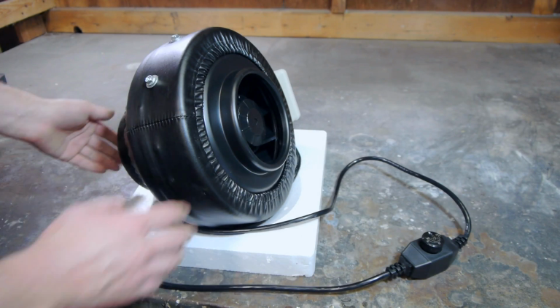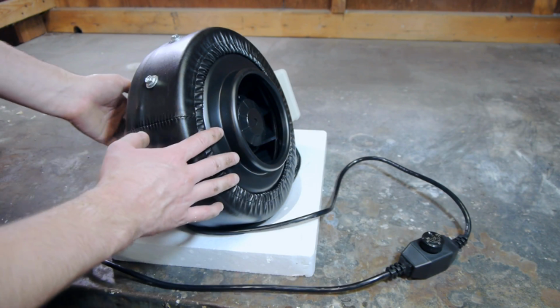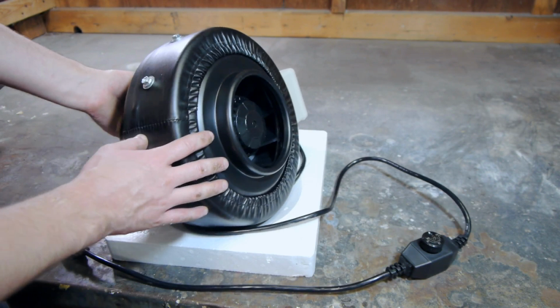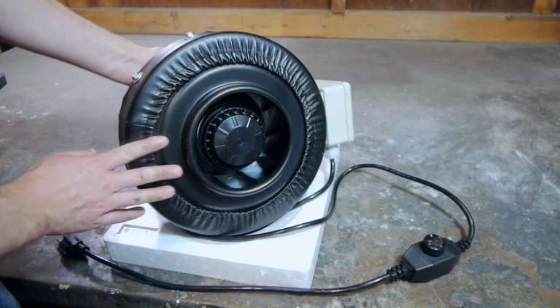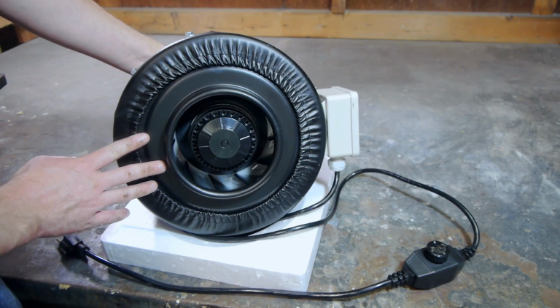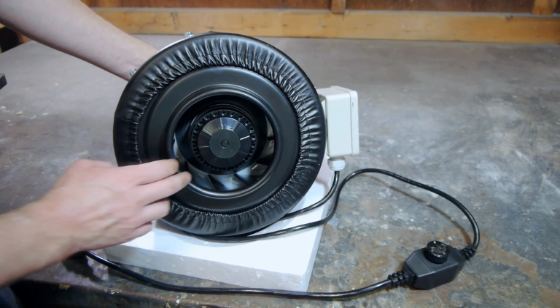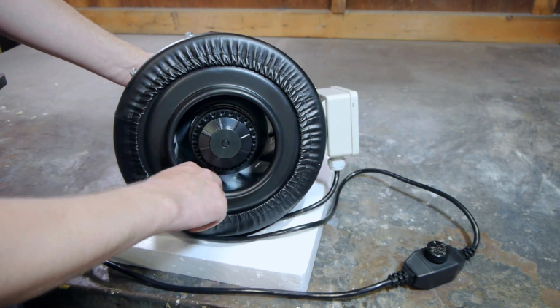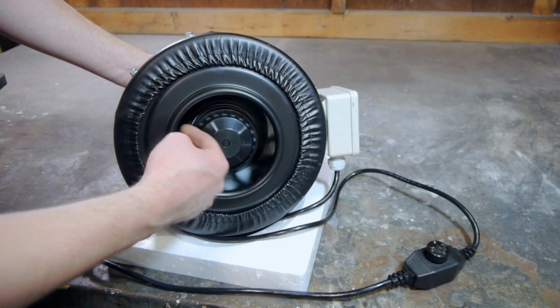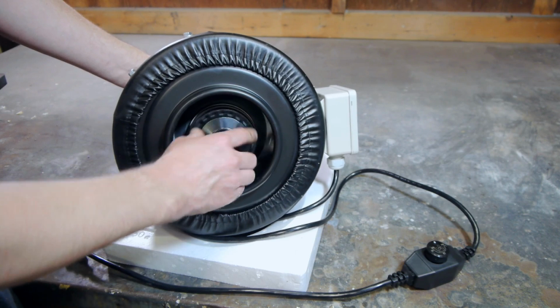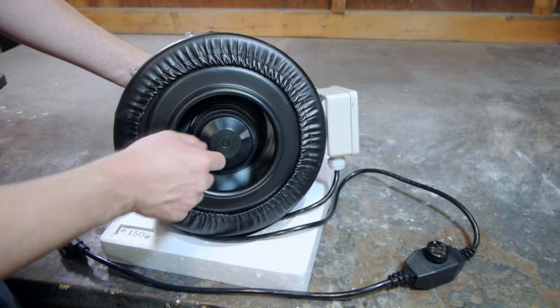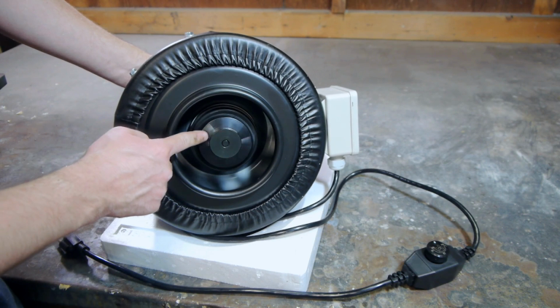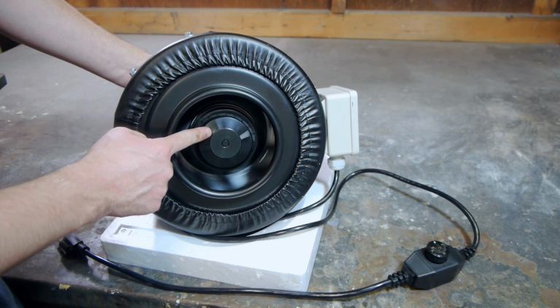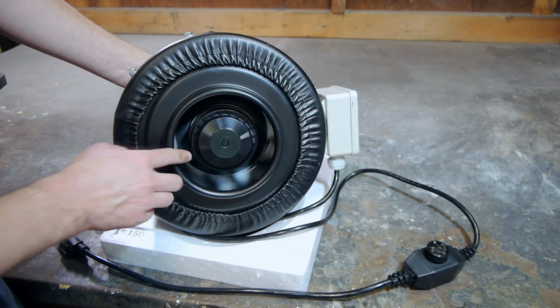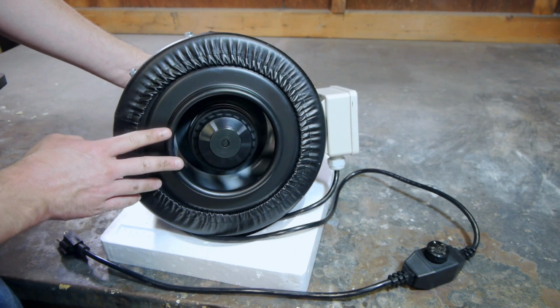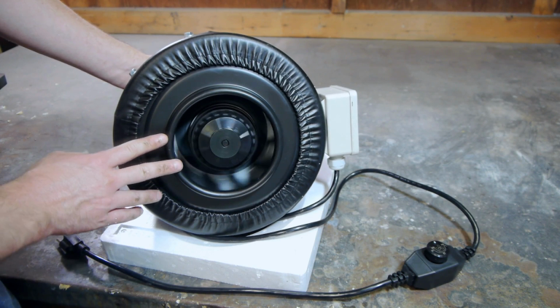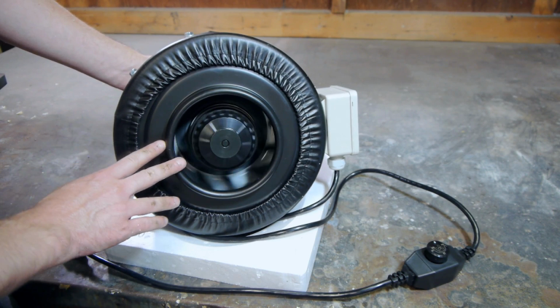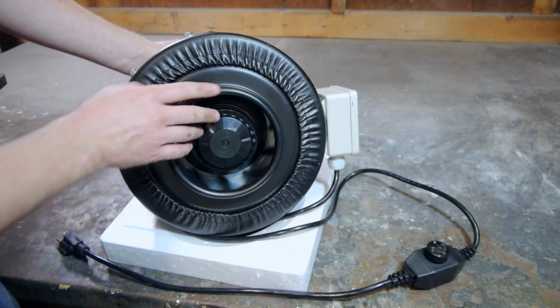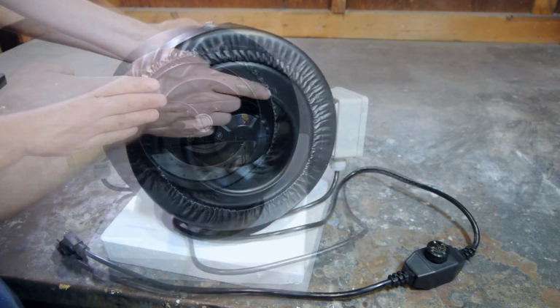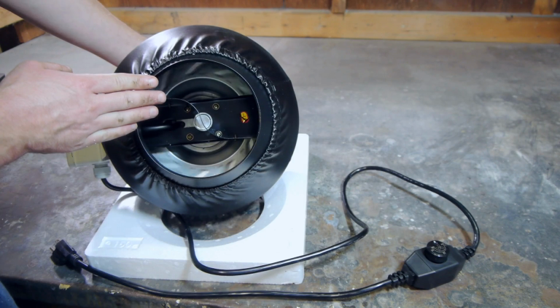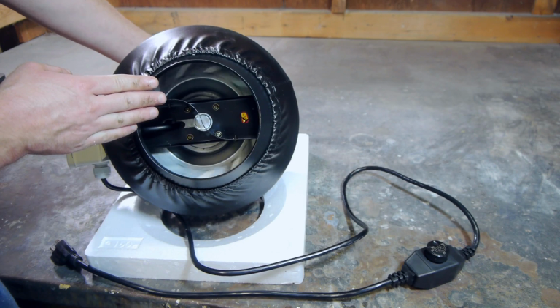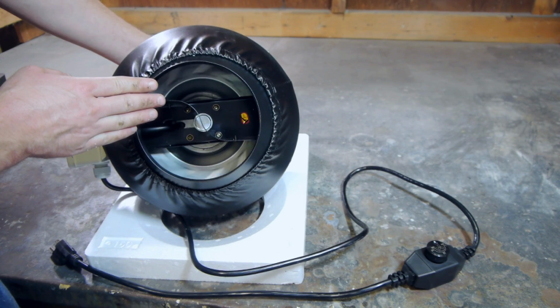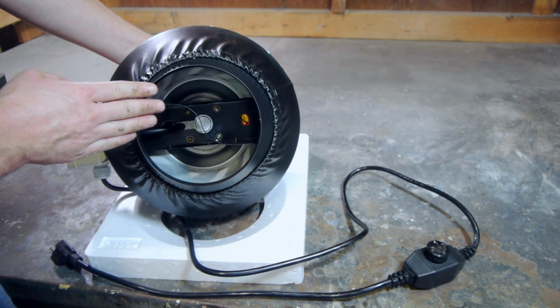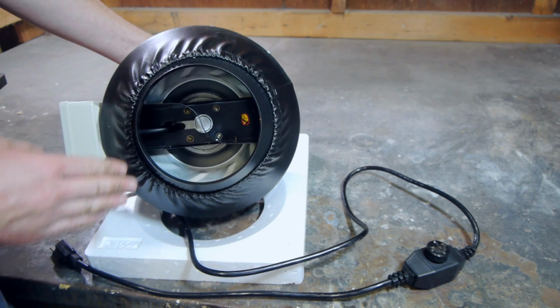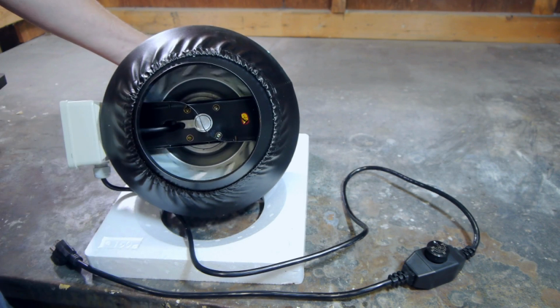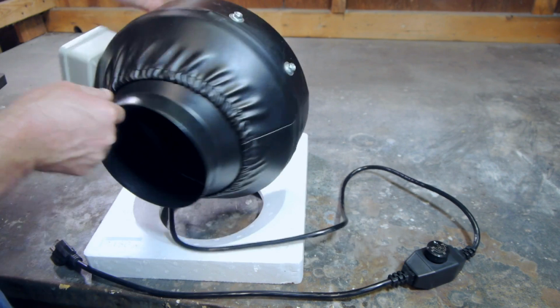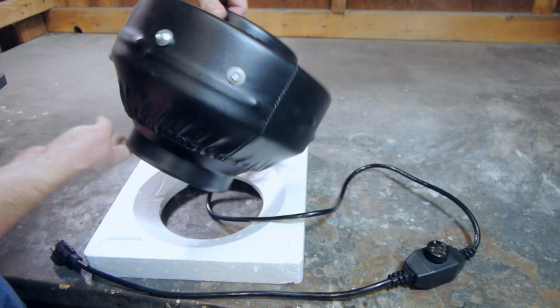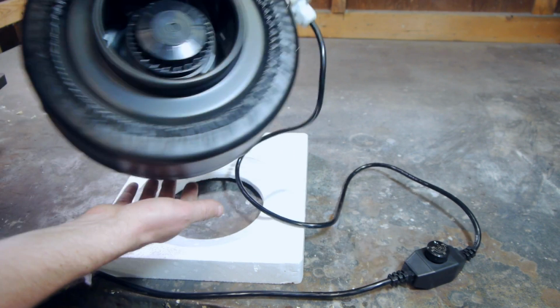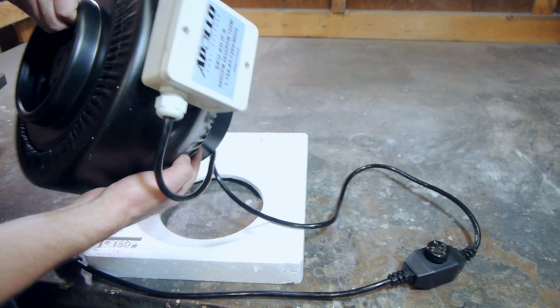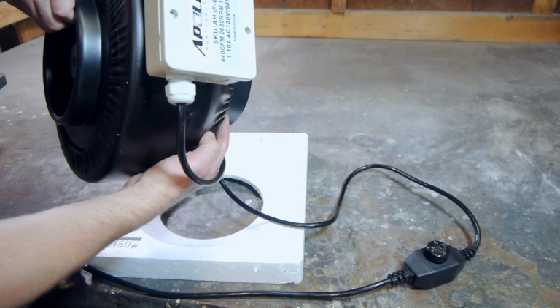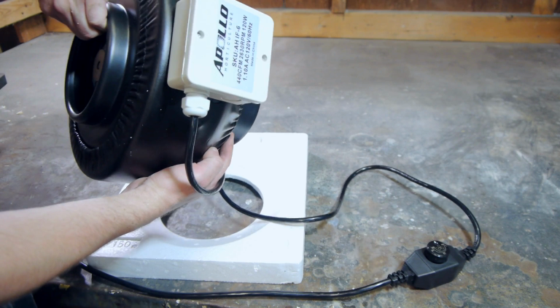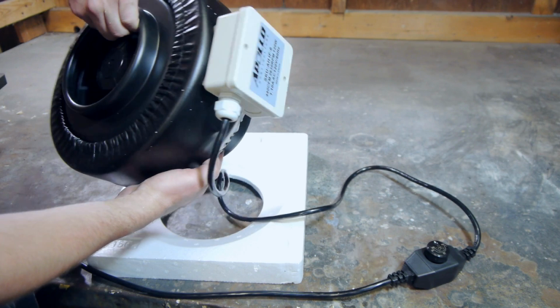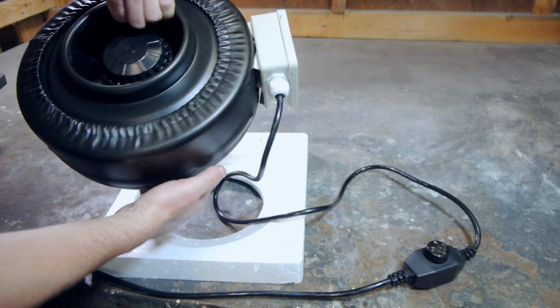This is a 6 inch inline ventilation fan with a variable speed control. For its size, this sort of fan moves a lot more air than most, and at its lower settings it should be very quiet. This is important since I want to run this machine in my house.